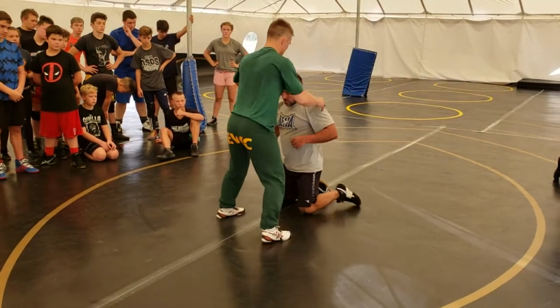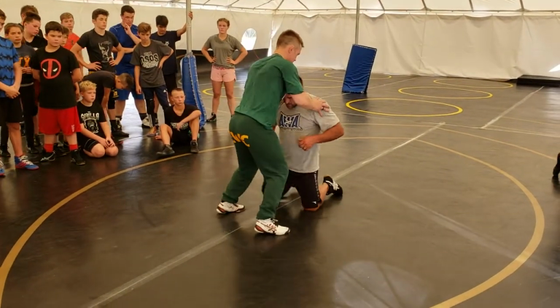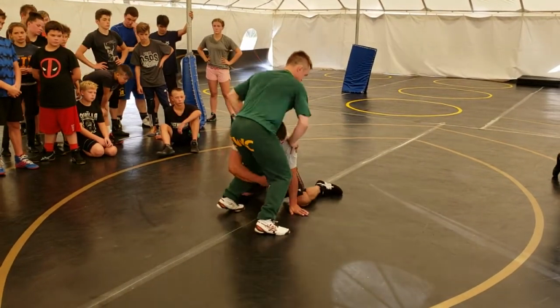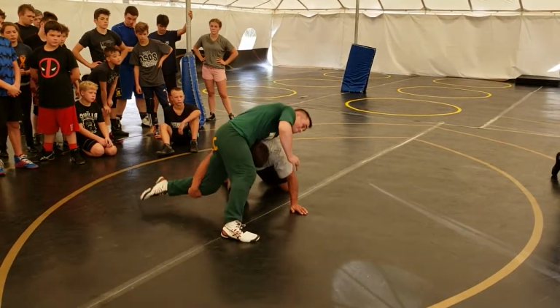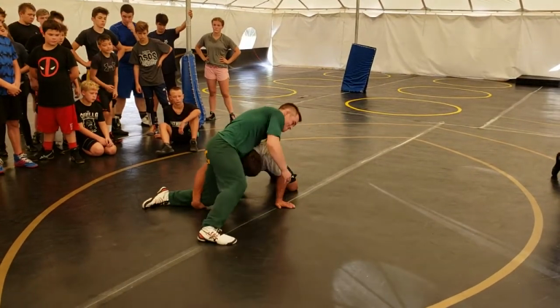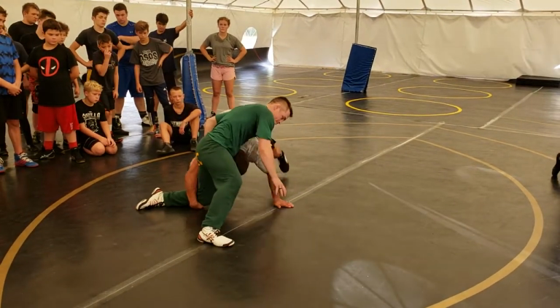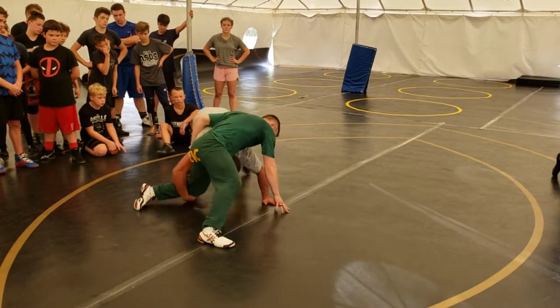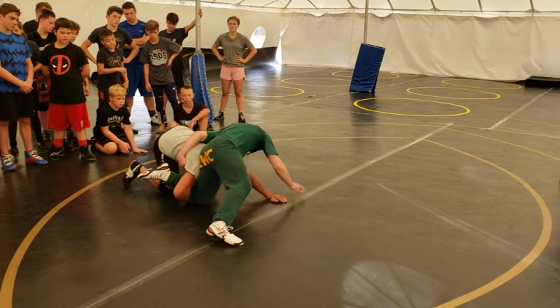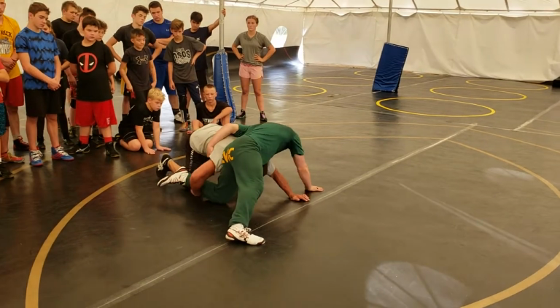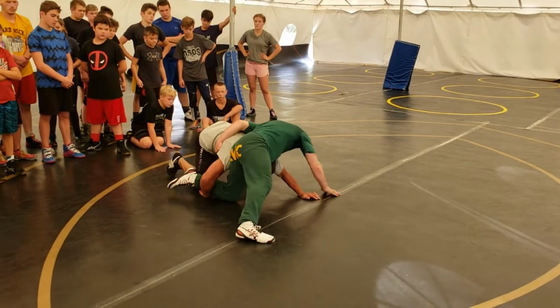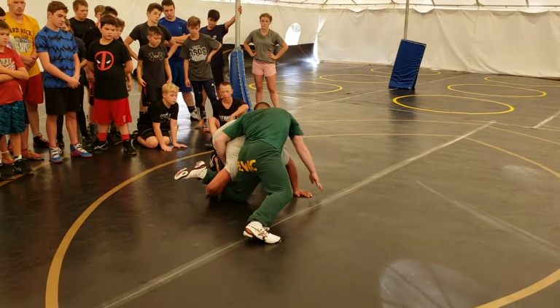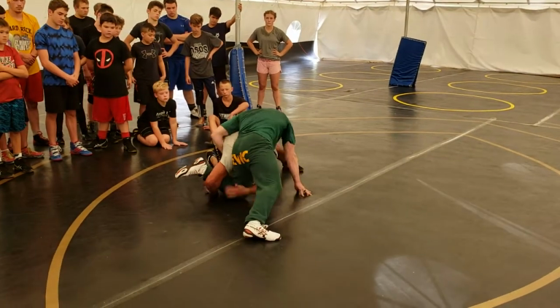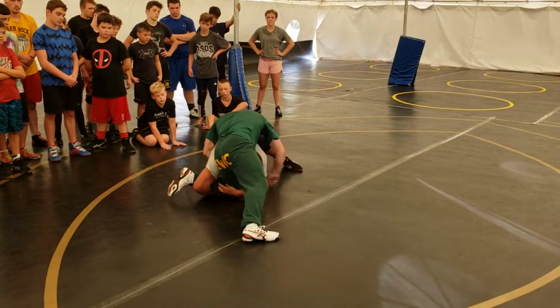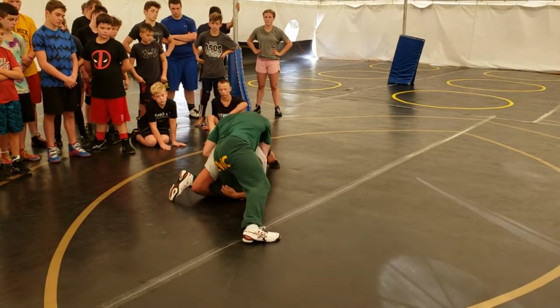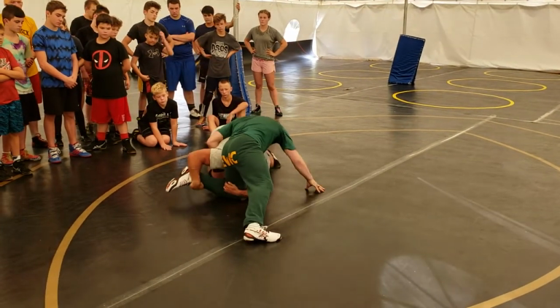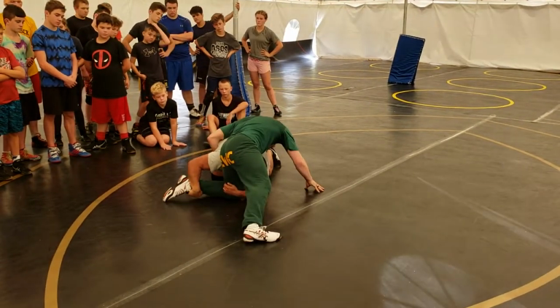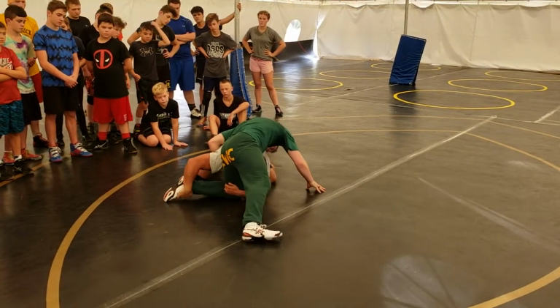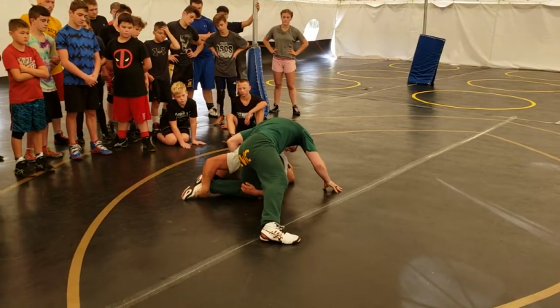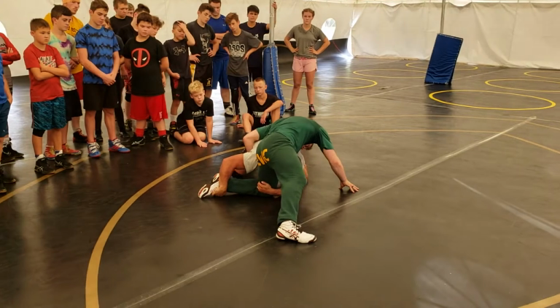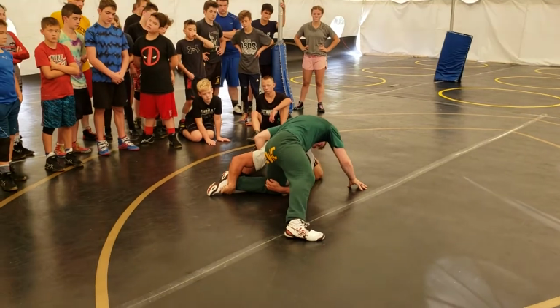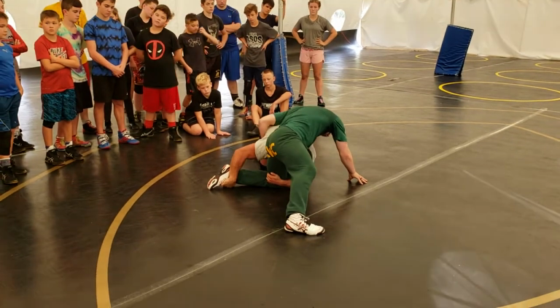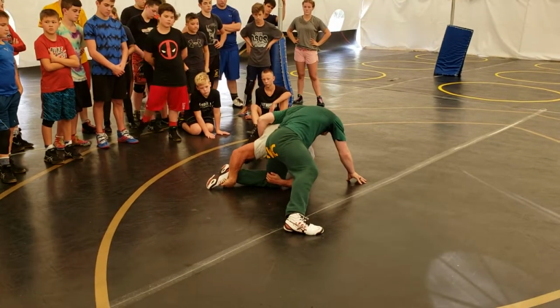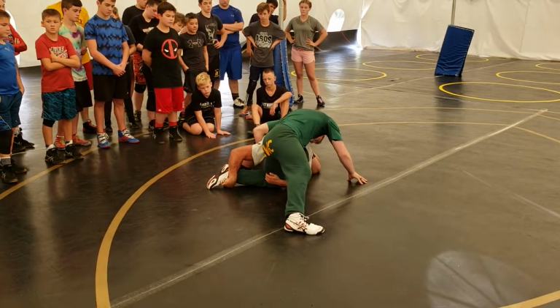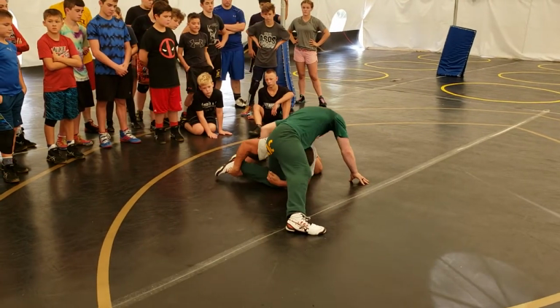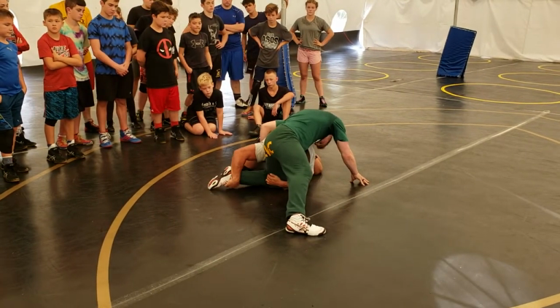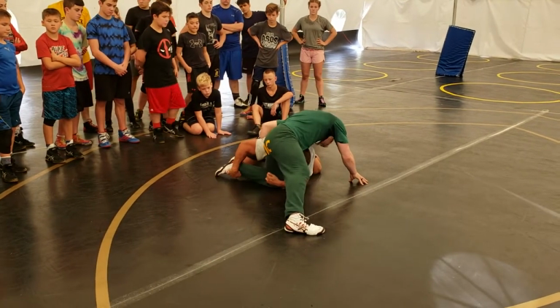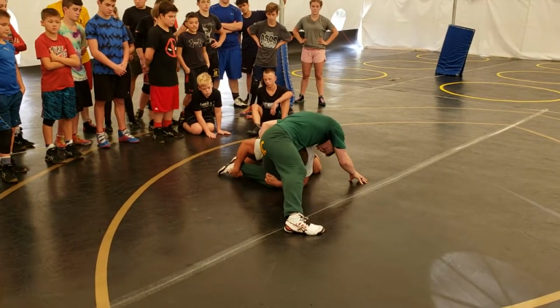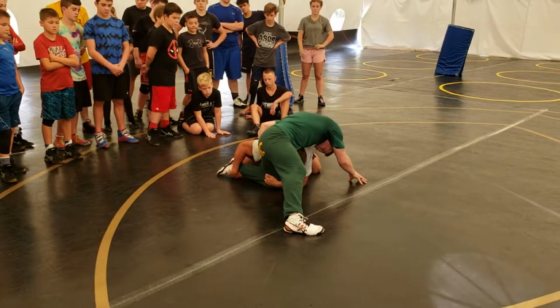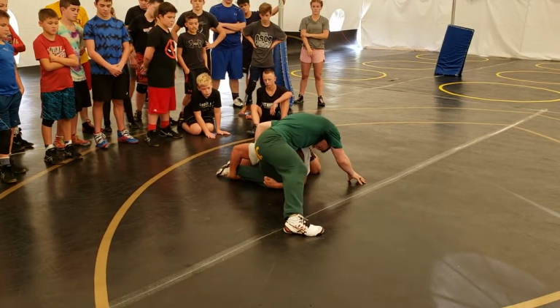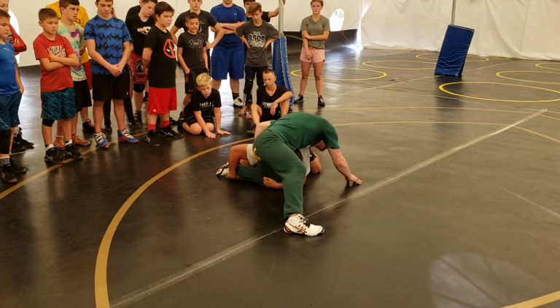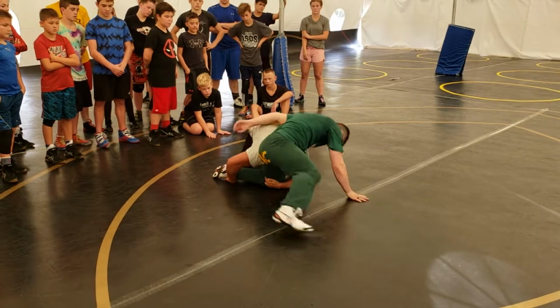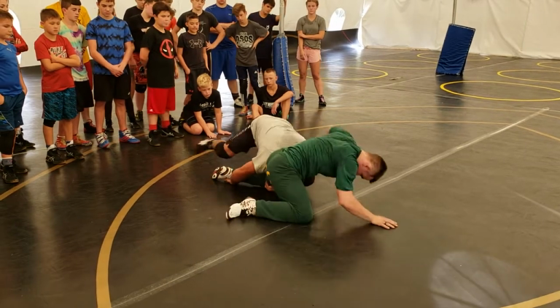So in this position, I start coming around. I can't get here — I get stuck here. Now I'm going to go here. Go wide, not narrow. Wide. Pull here. And drive in — drive, drive, drive.